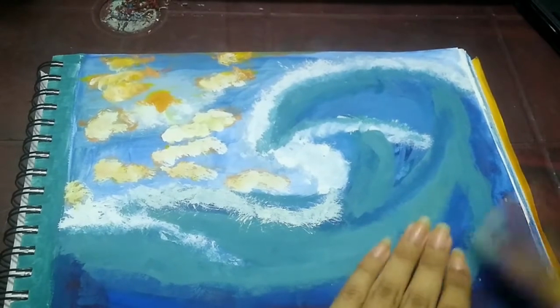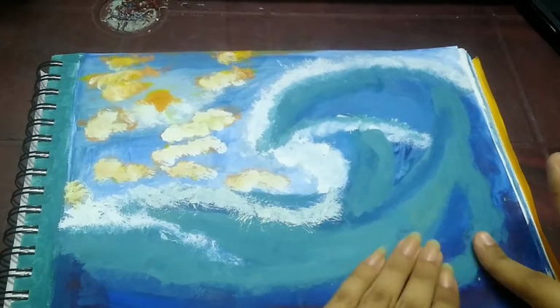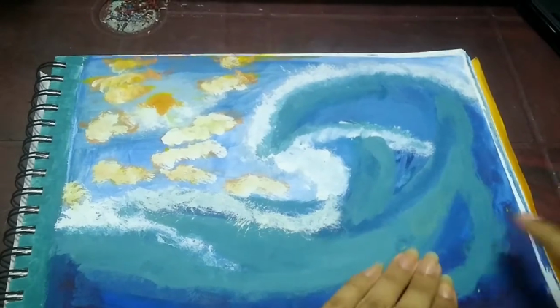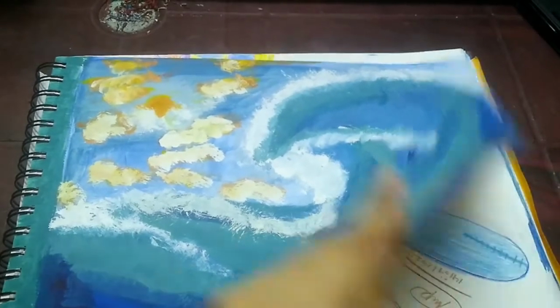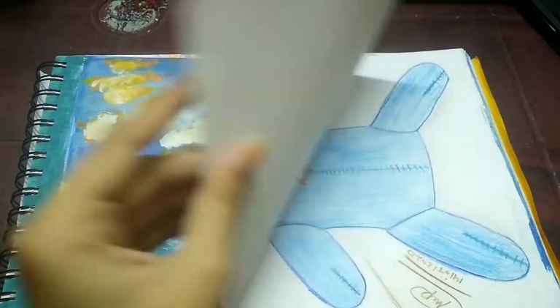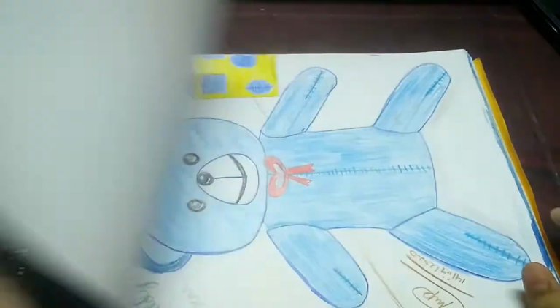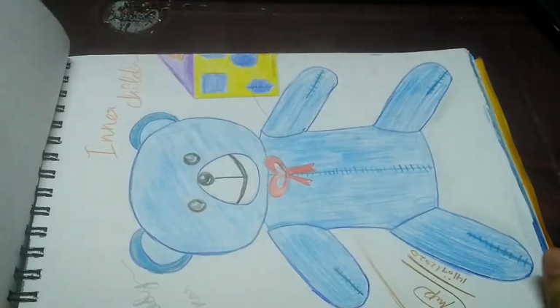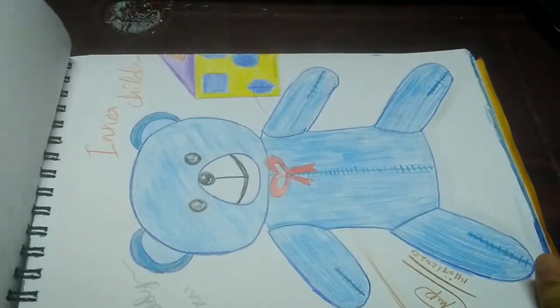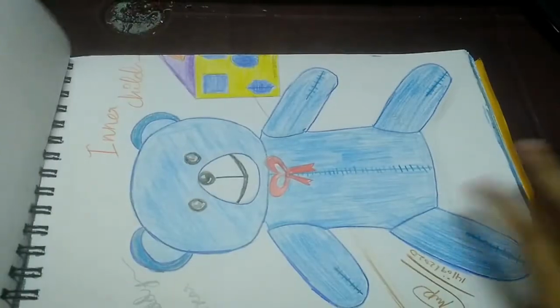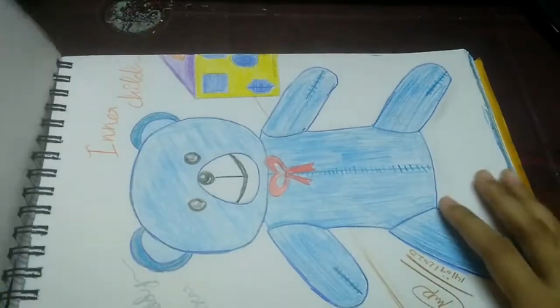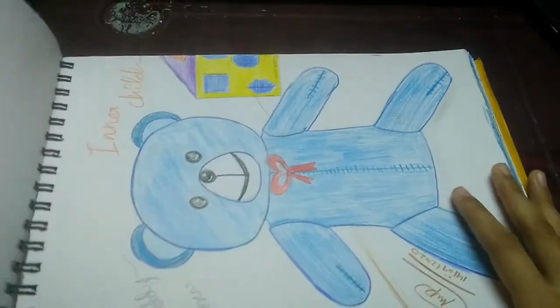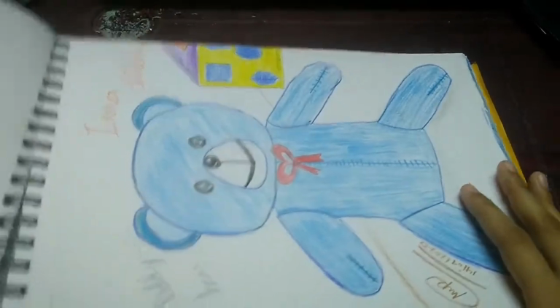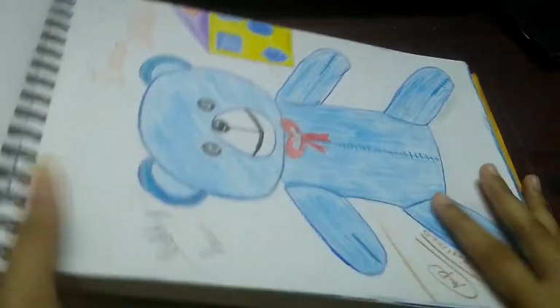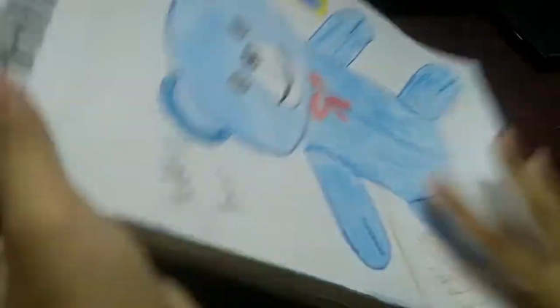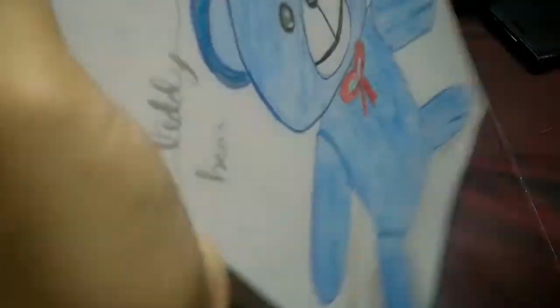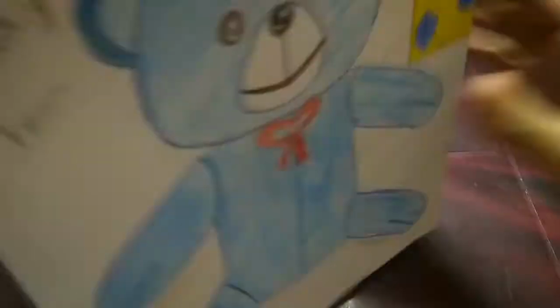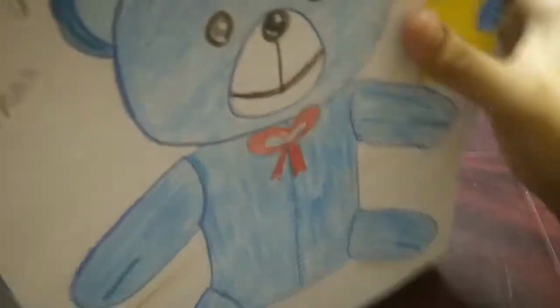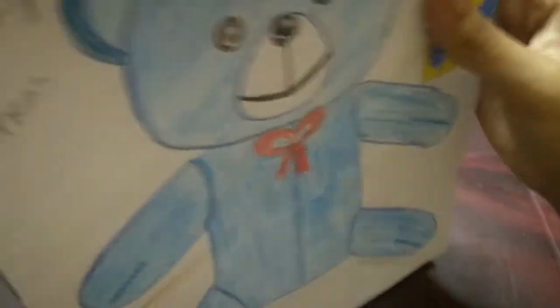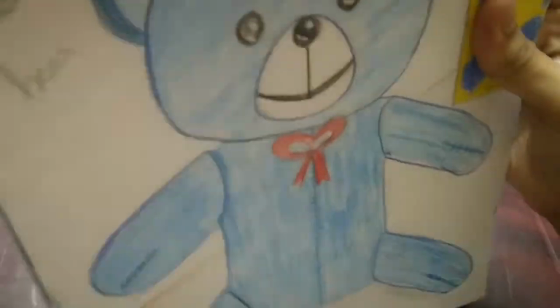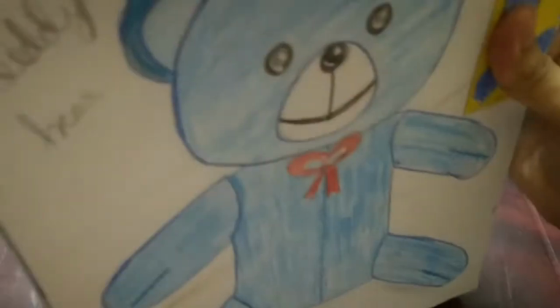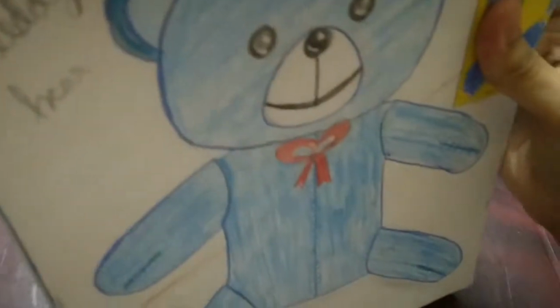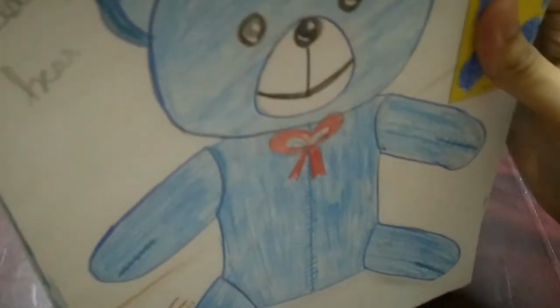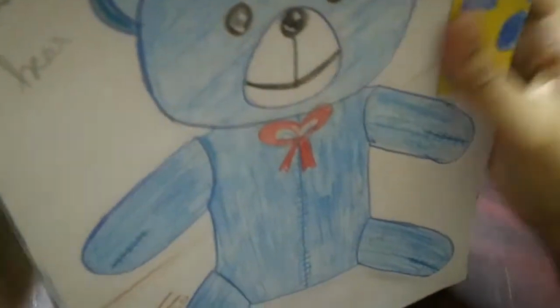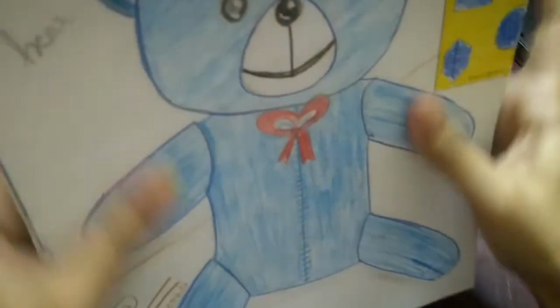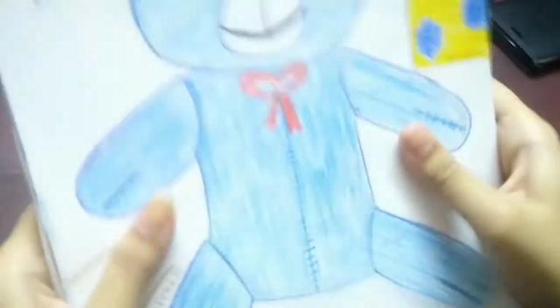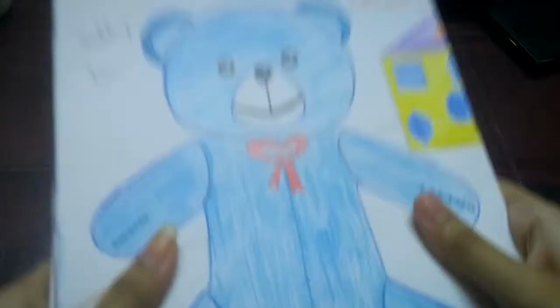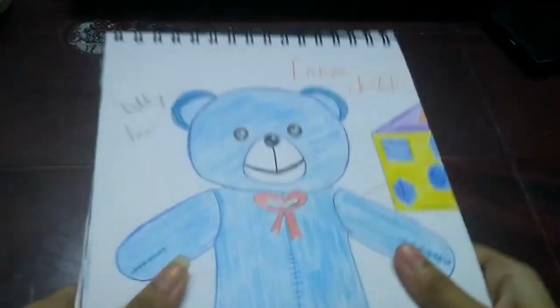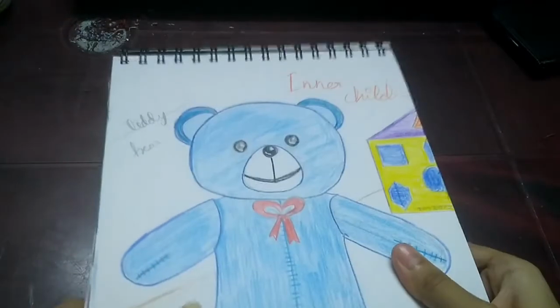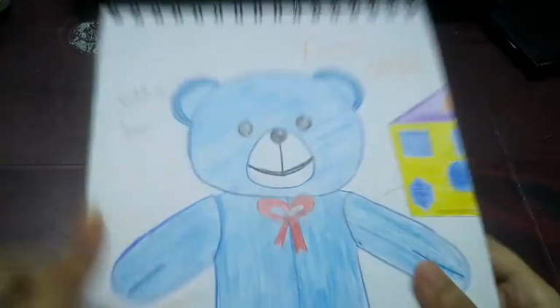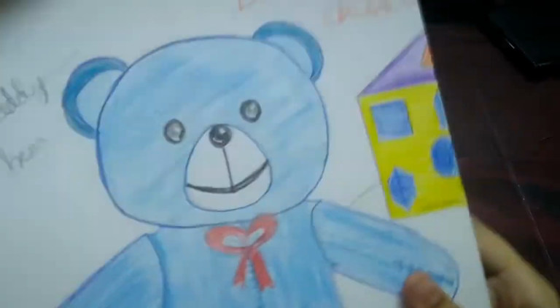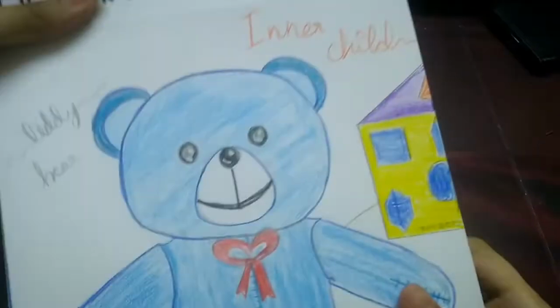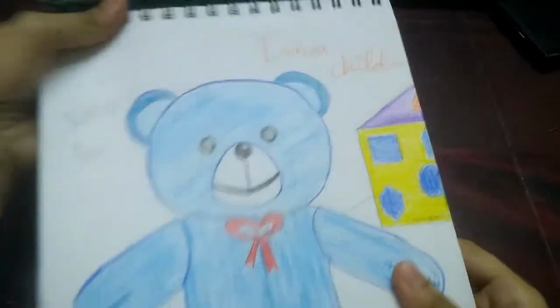I like how the colors came out in this drawing. I did not sign it and I didn't write when I finished it, so I don't know when I did this.